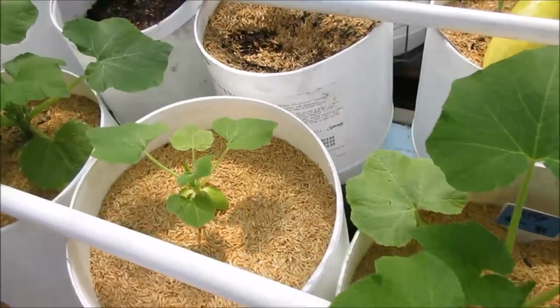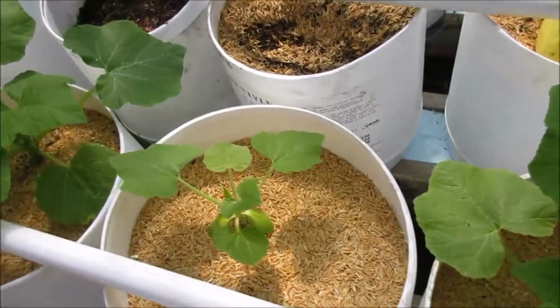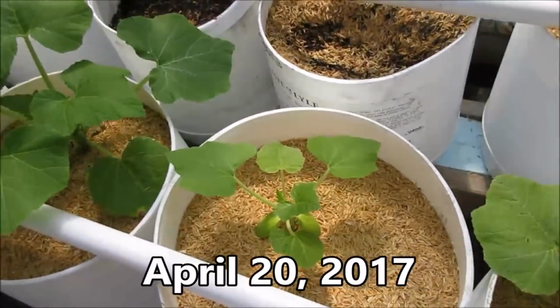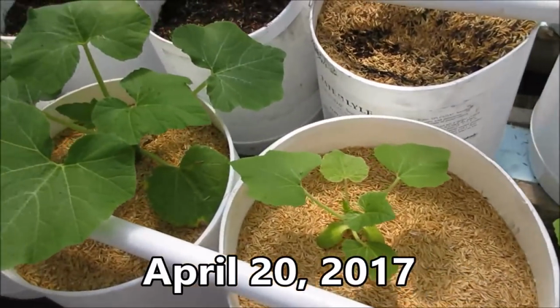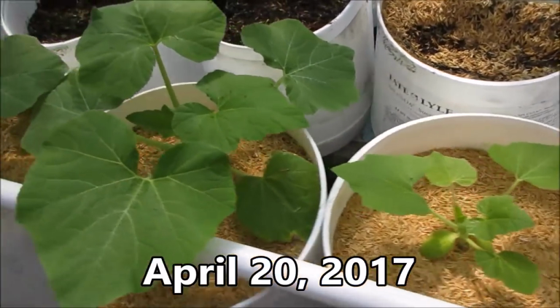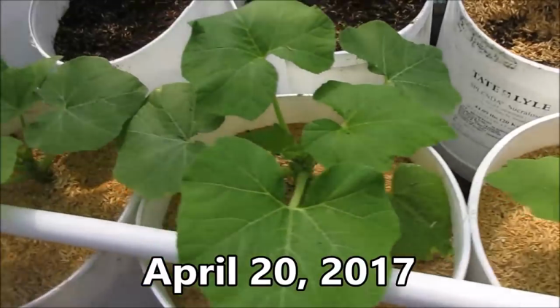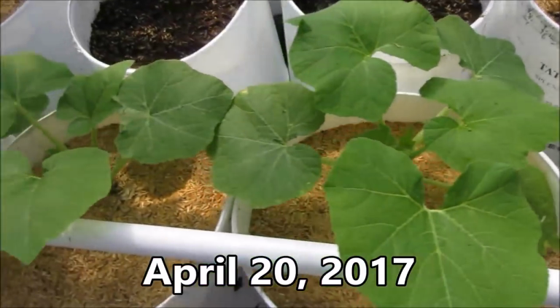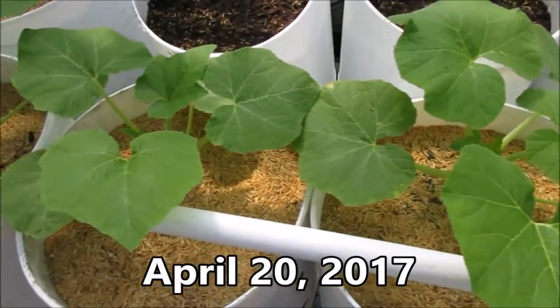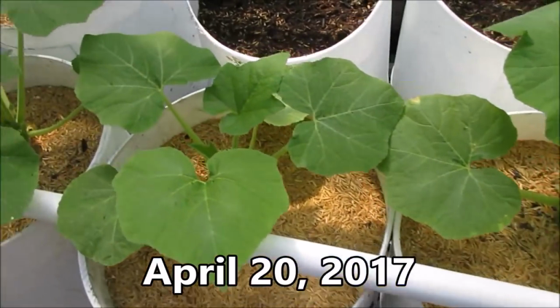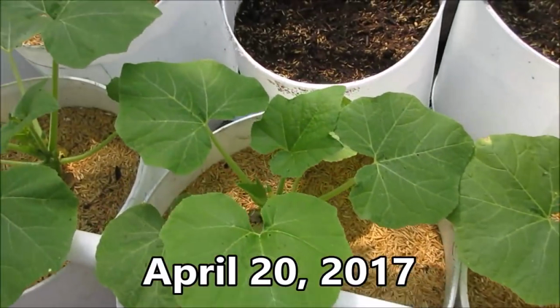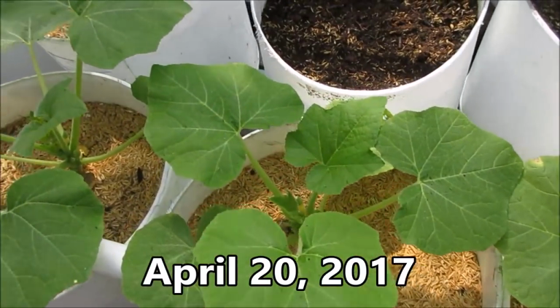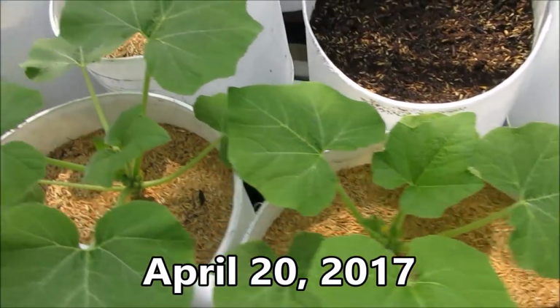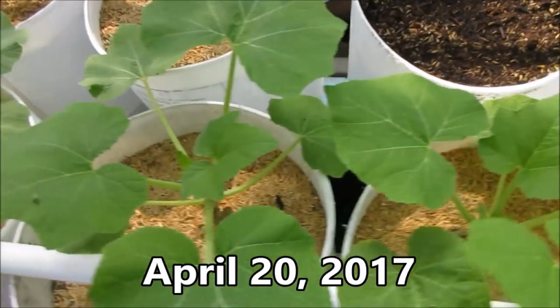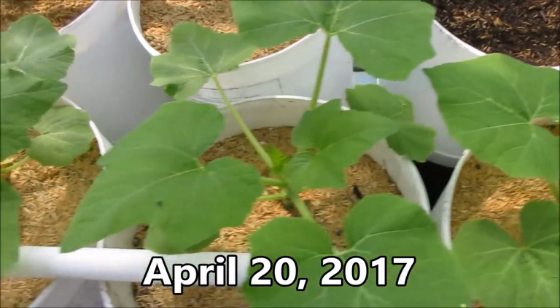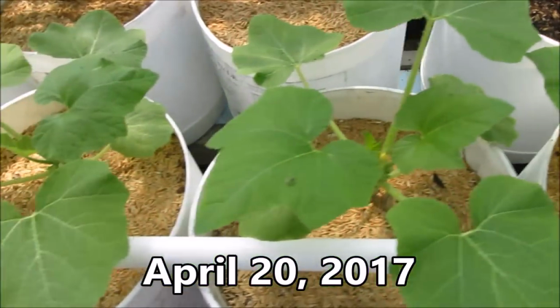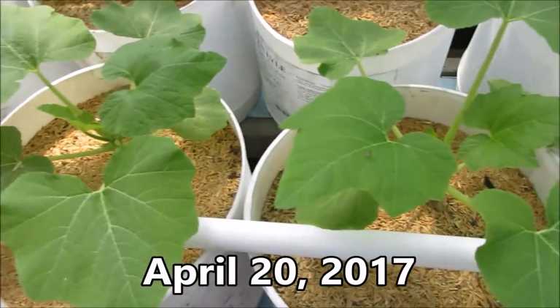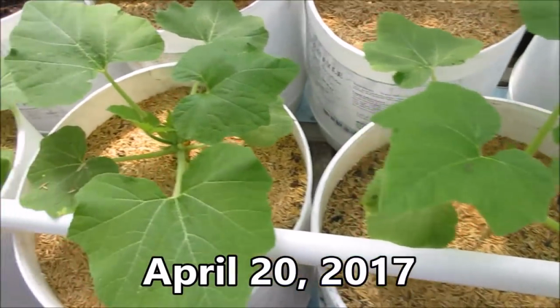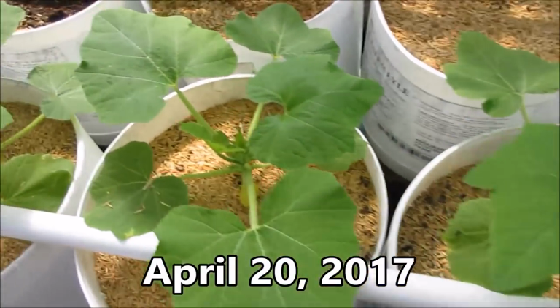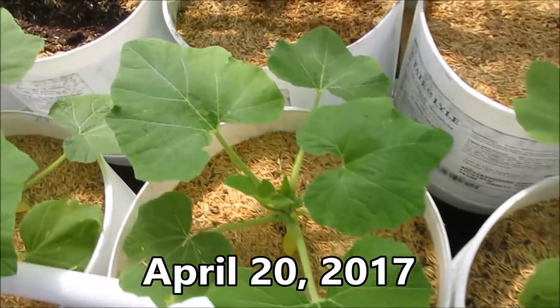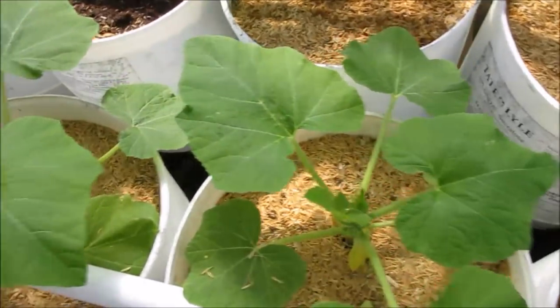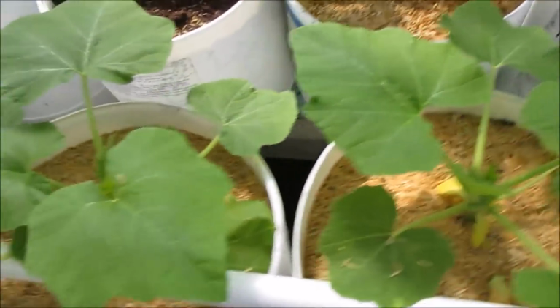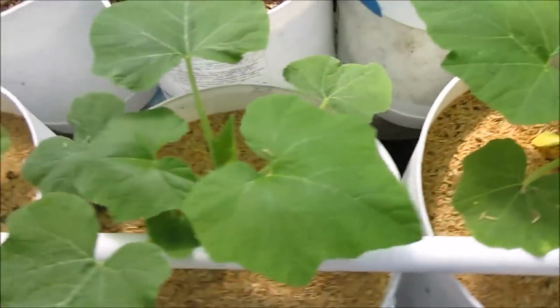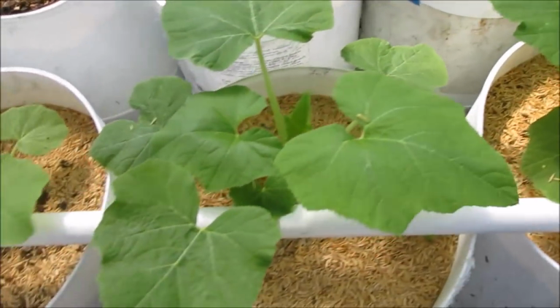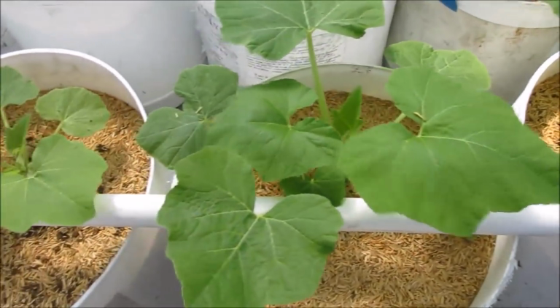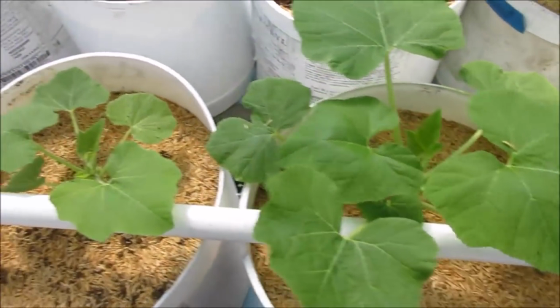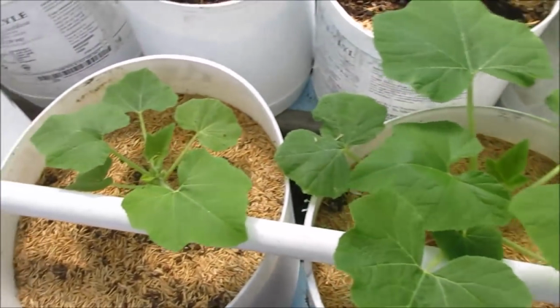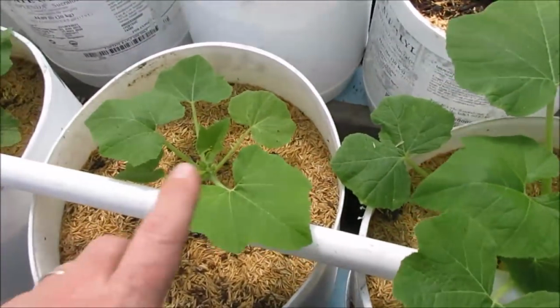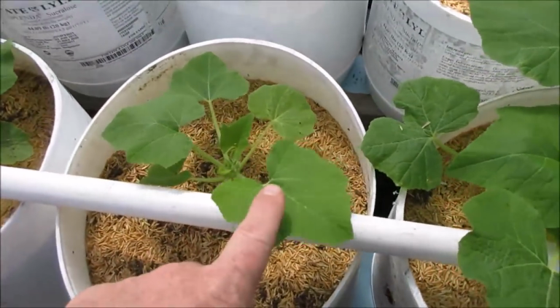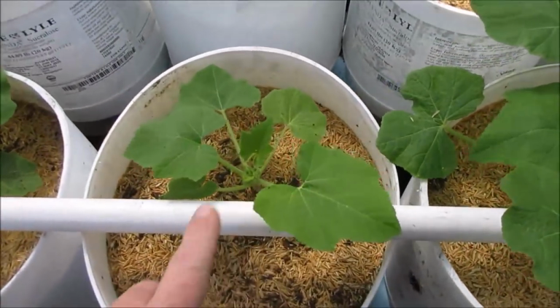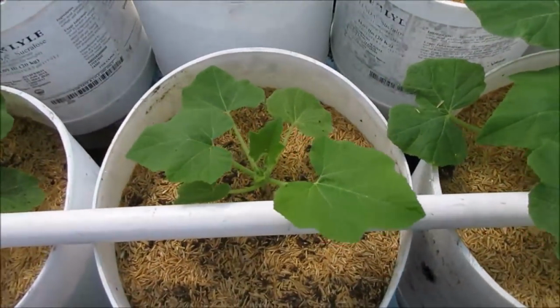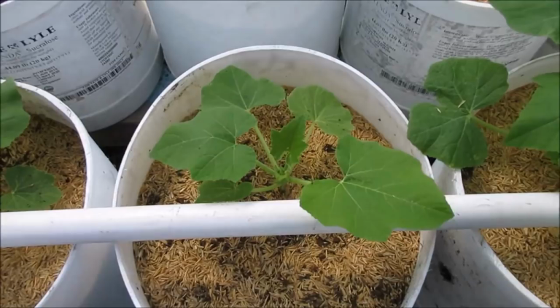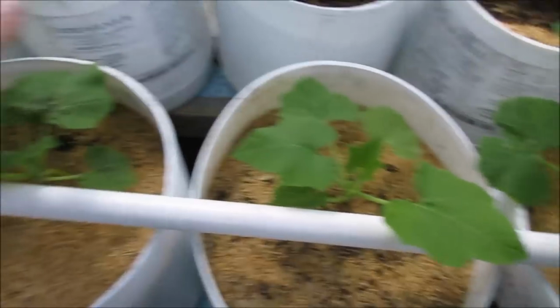It's been squashed today. Pretty uniform. Very happy with it. It's a little behind, but it still looks good.